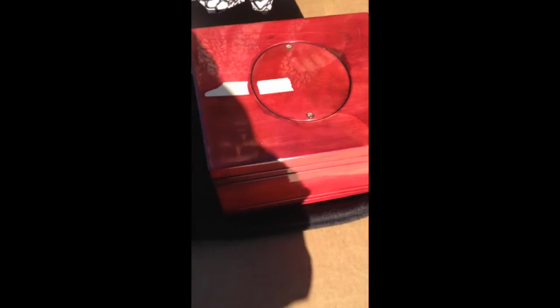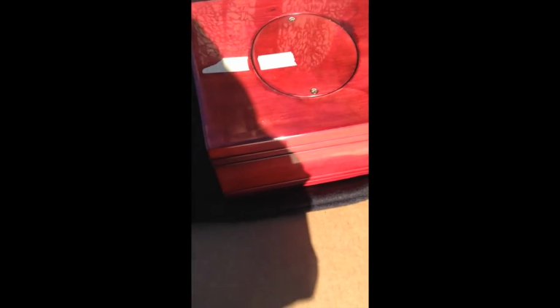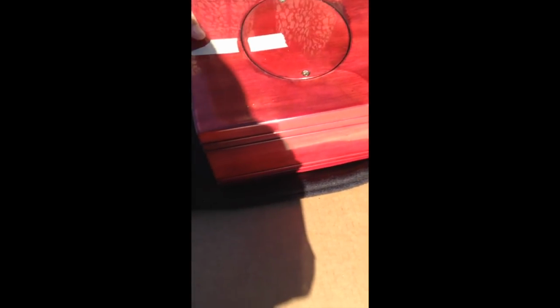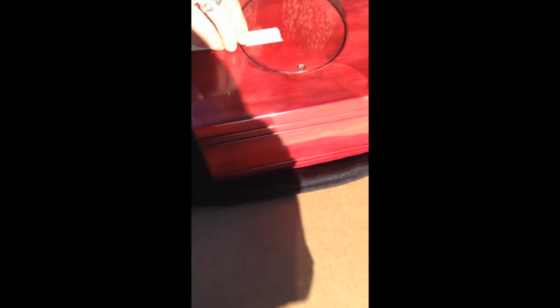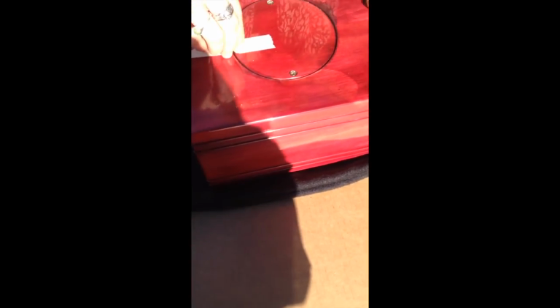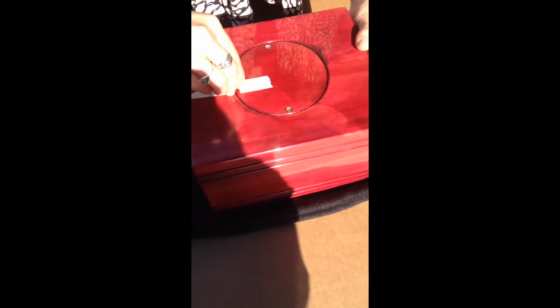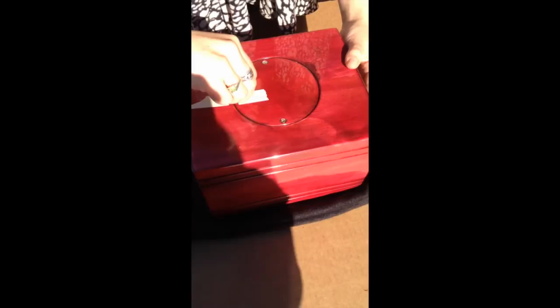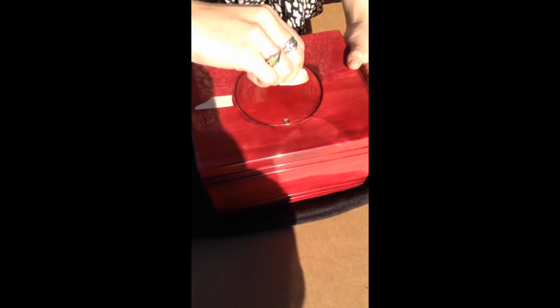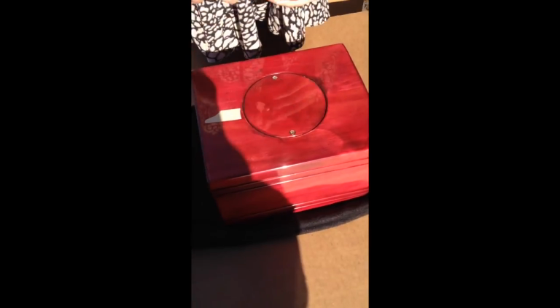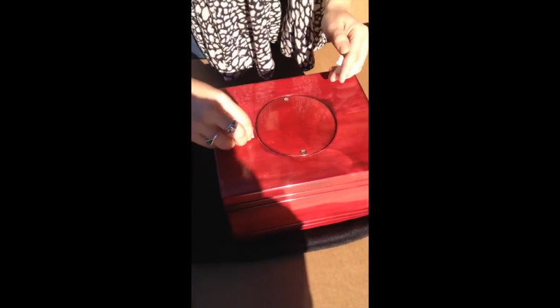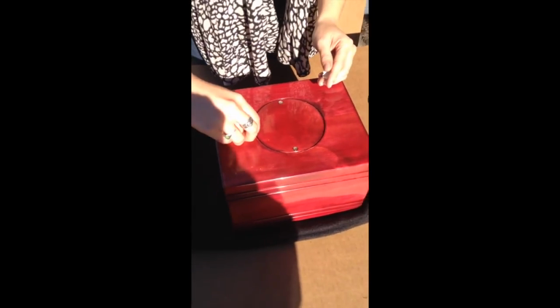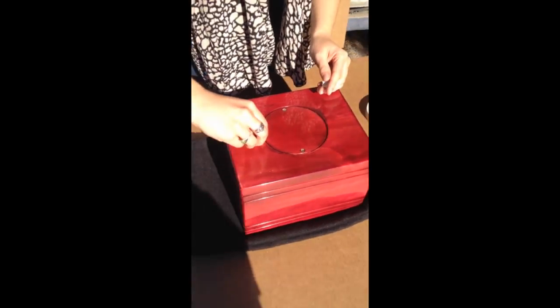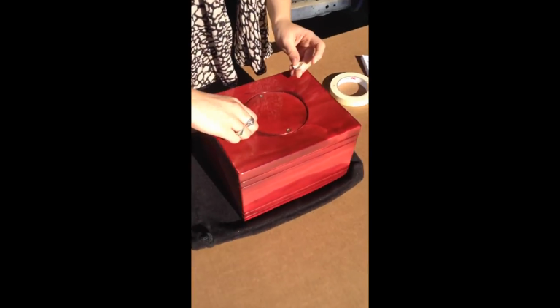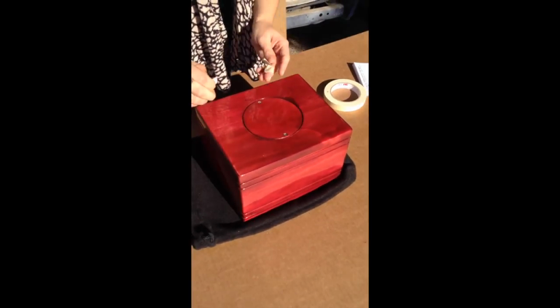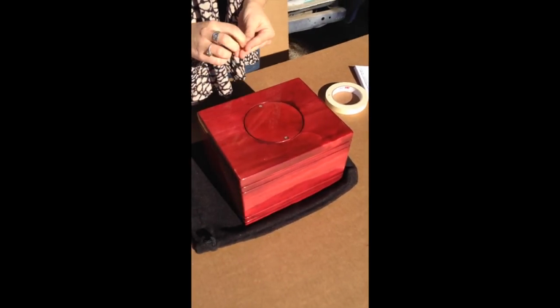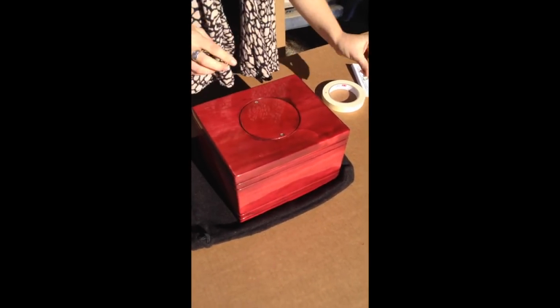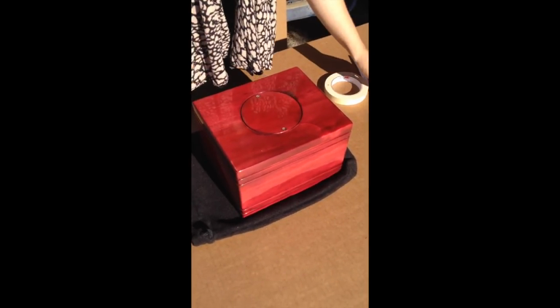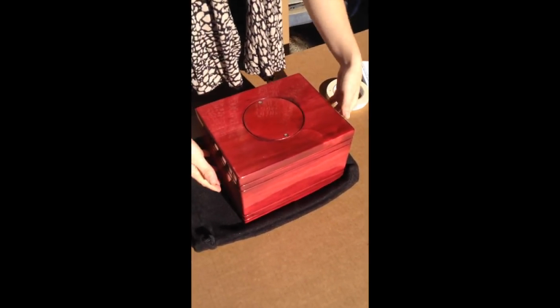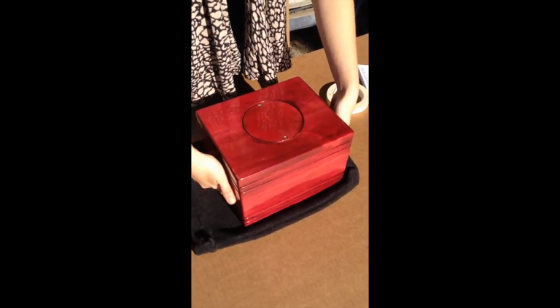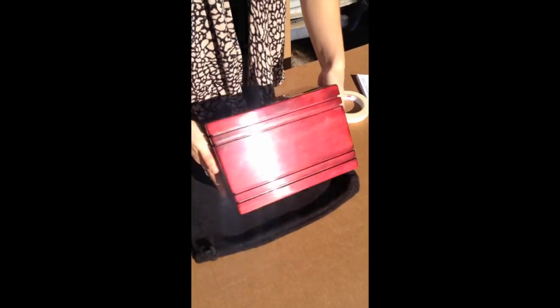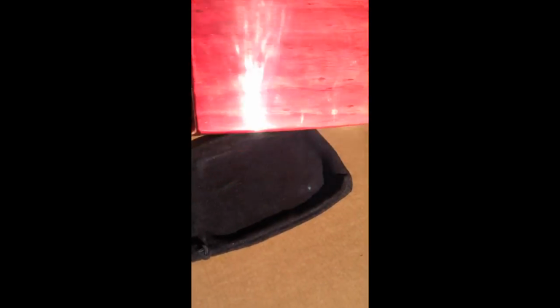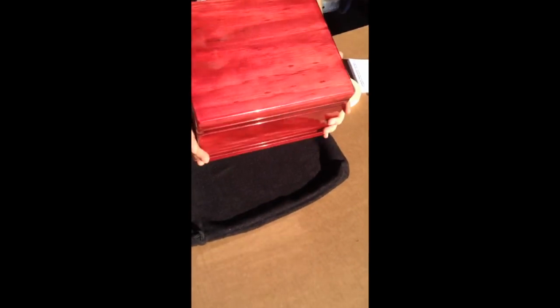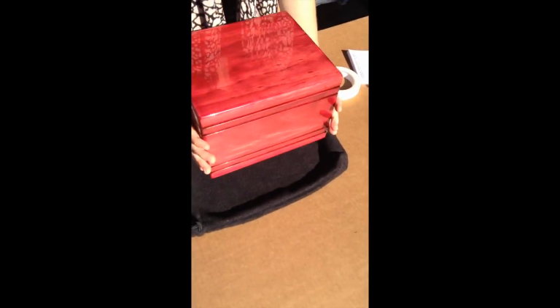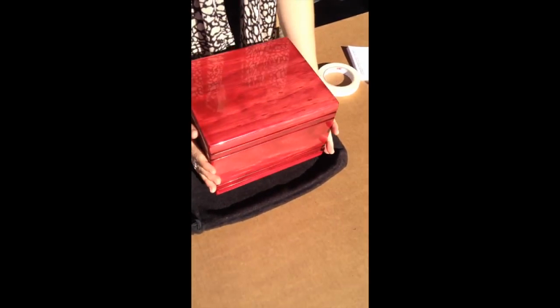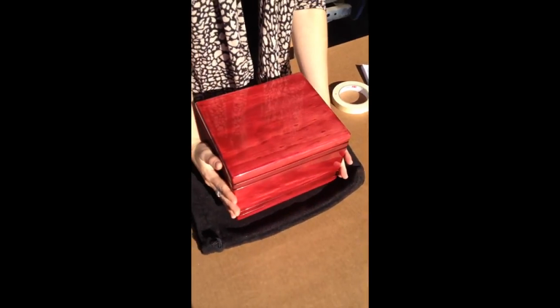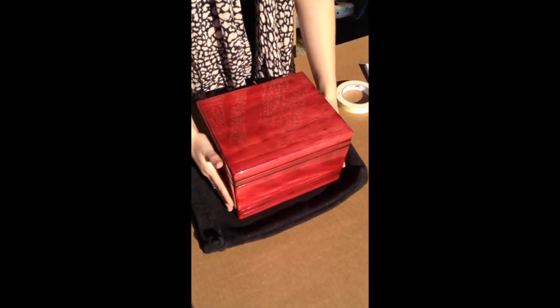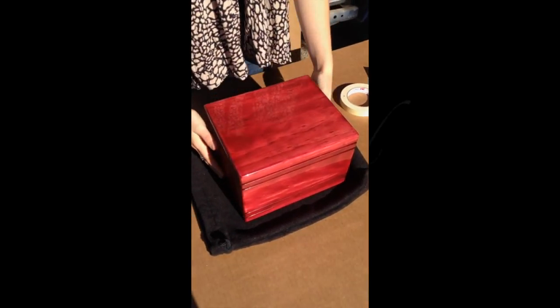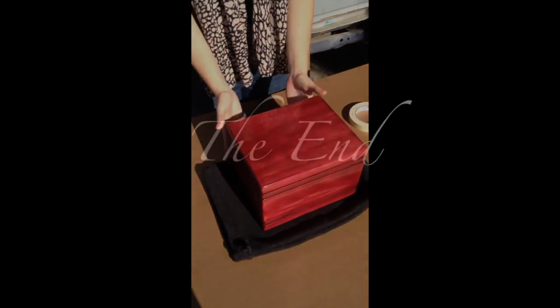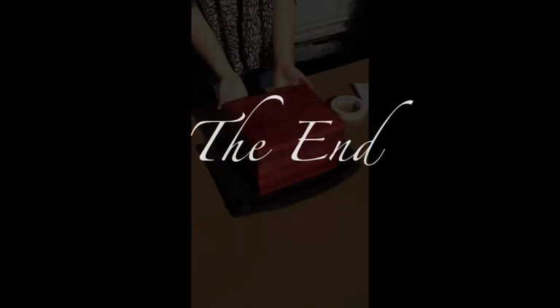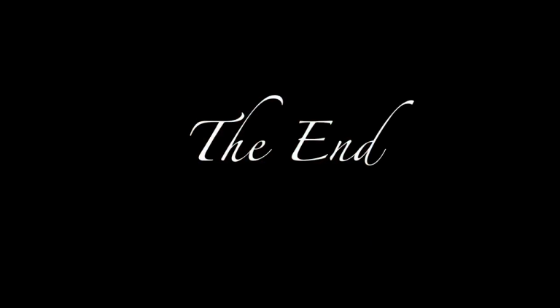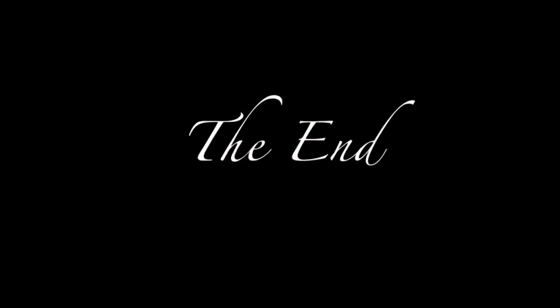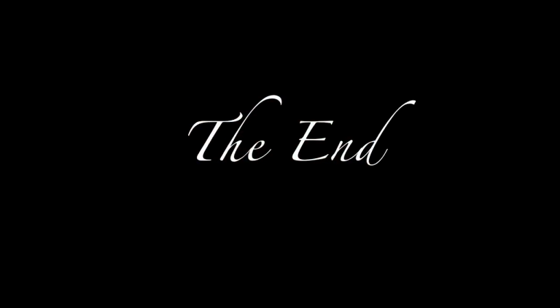Now the final step is to remove the tape gently, and you are all set to go. Thank you for watching our video. I hope it was informative, and if you have any questions put them in the link below and we will answer them as we can.